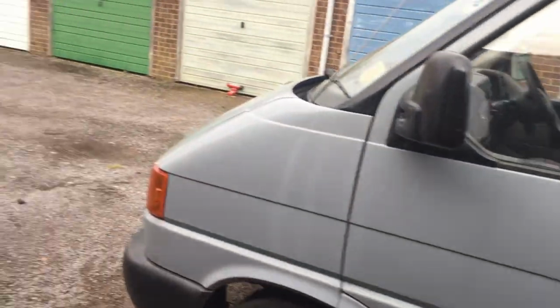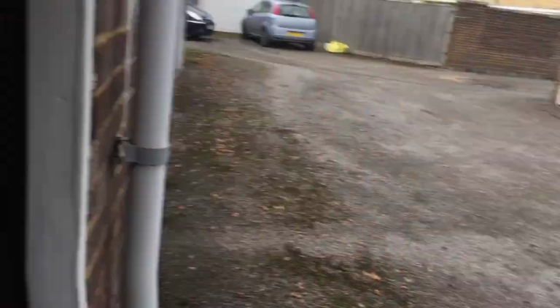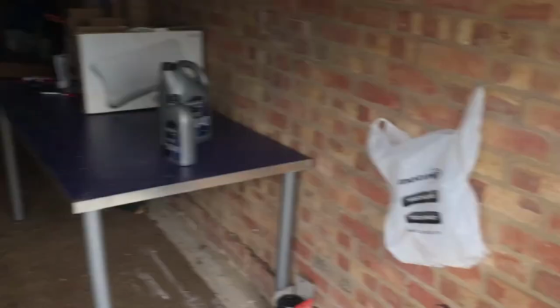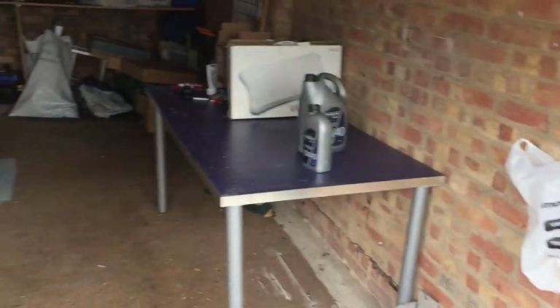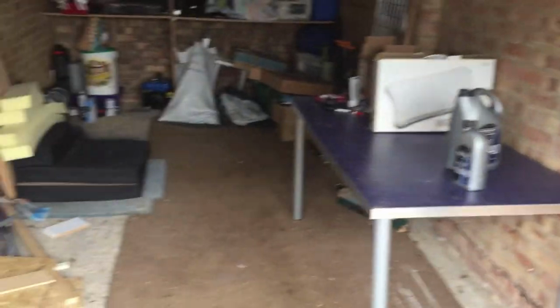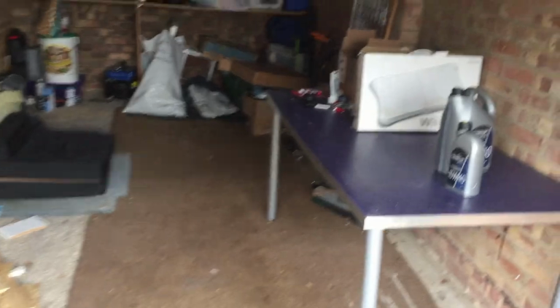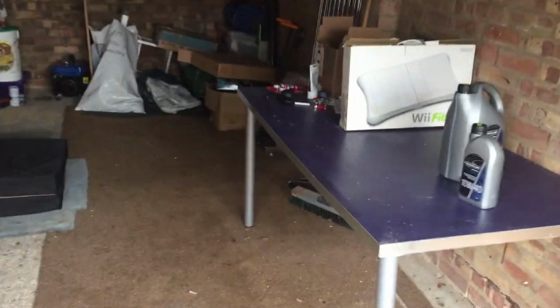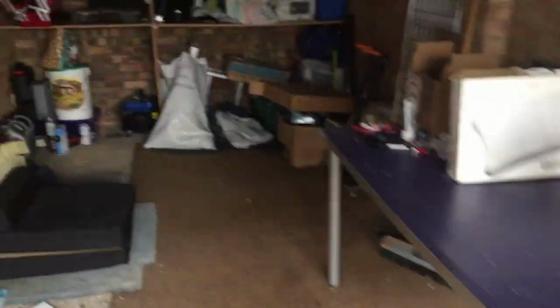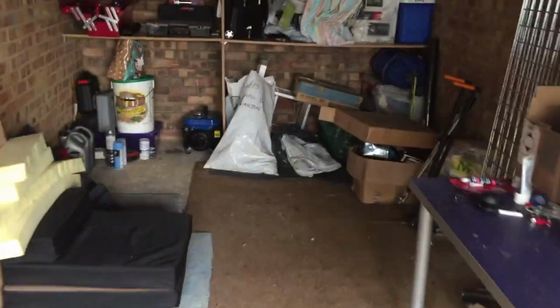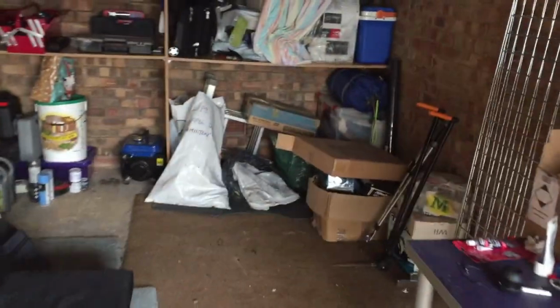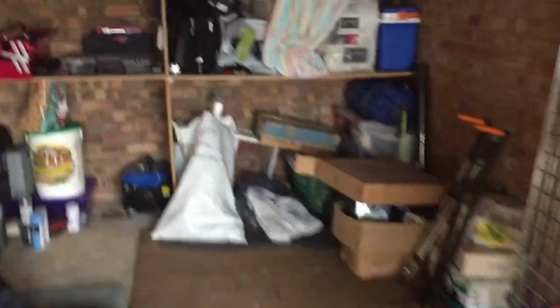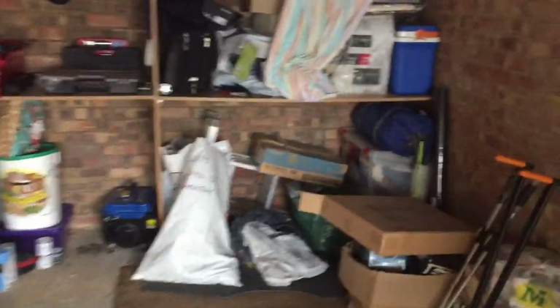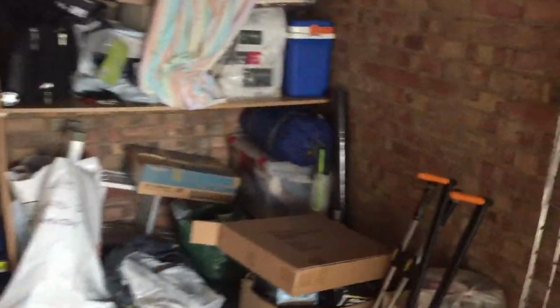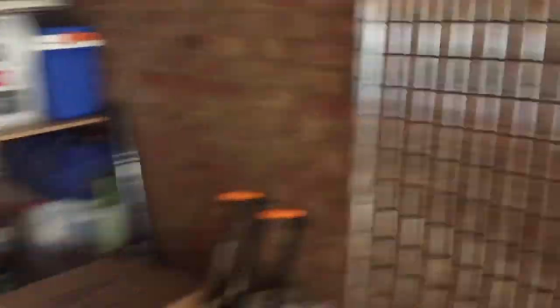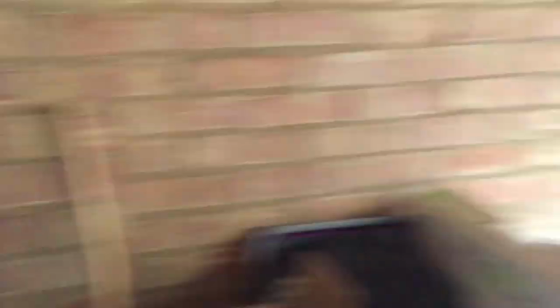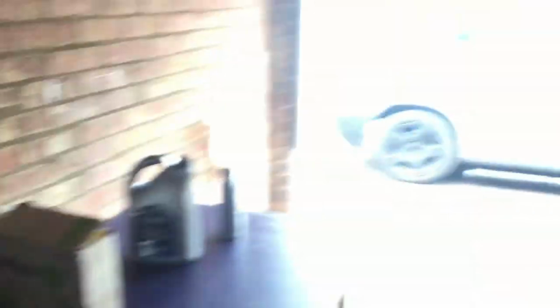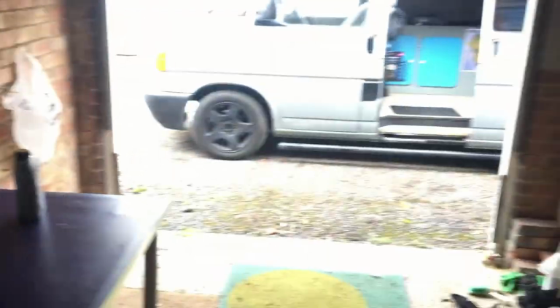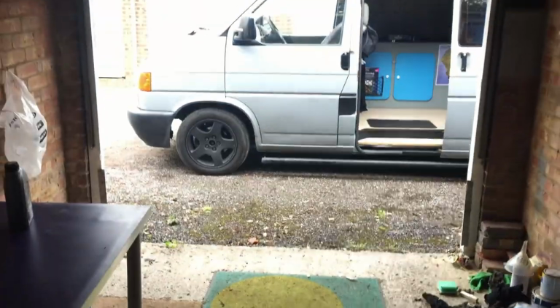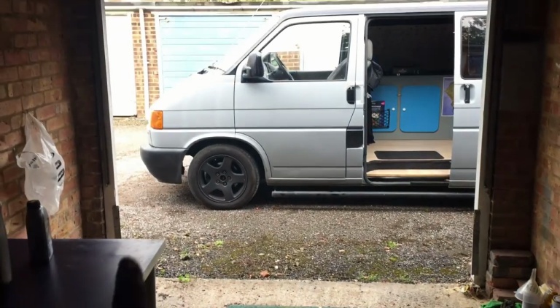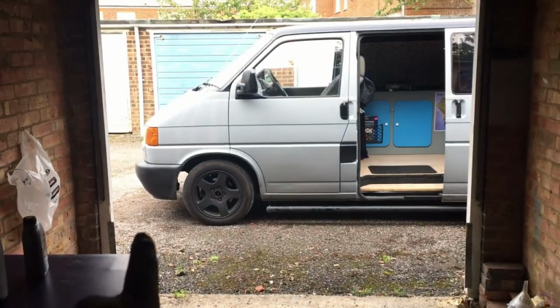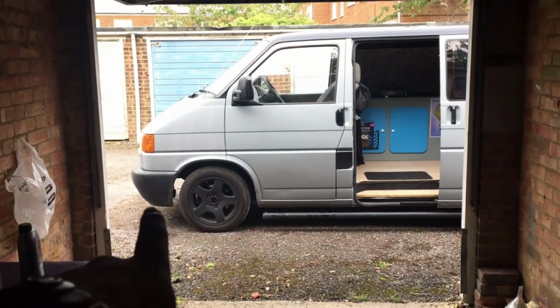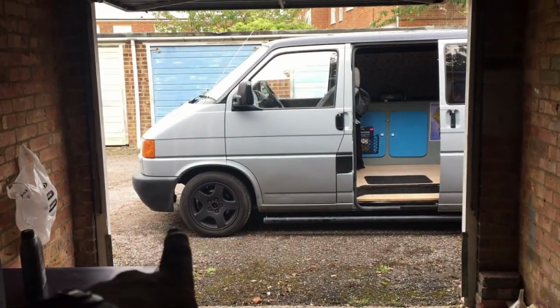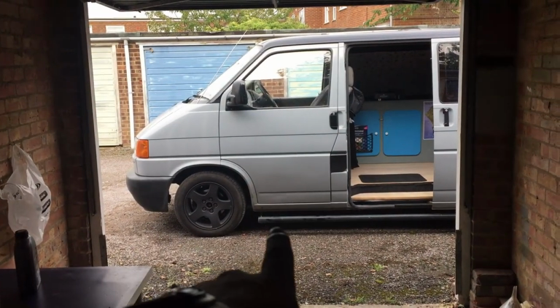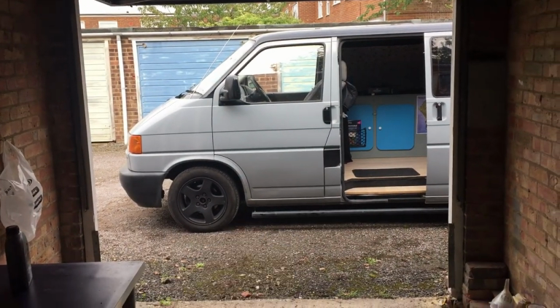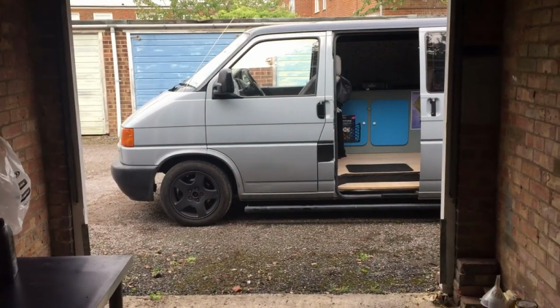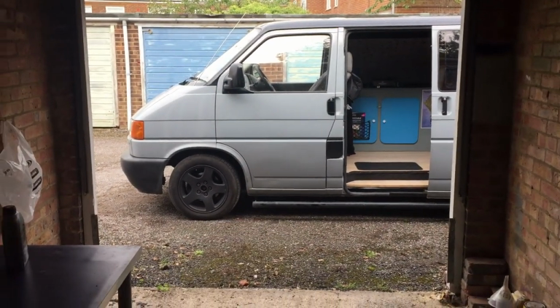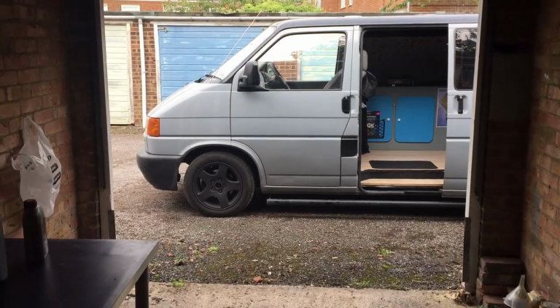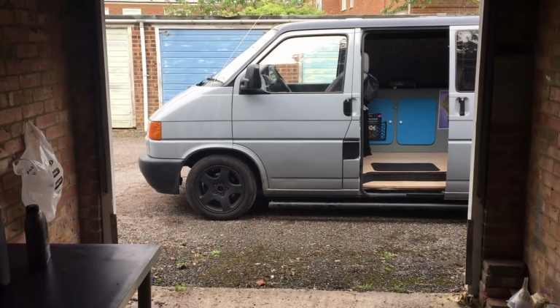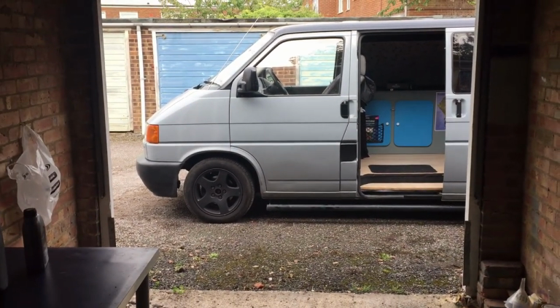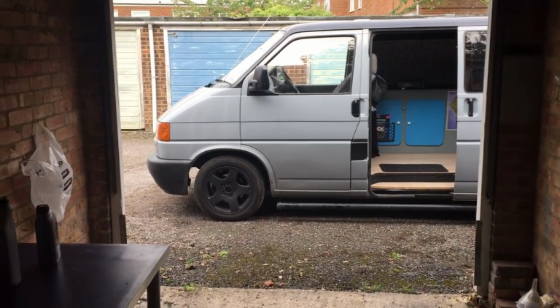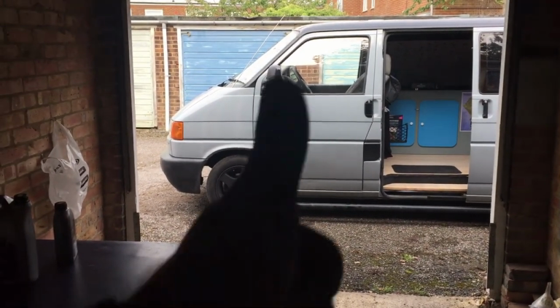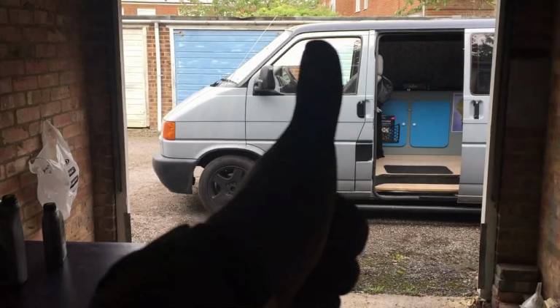But that's it — really easy job. Difficulty rating: I'd say 3 out of 10. Anyone can do this as long as you're comfortable crawling under the van, which is a little bit intimidating, but the actual job is really easy.